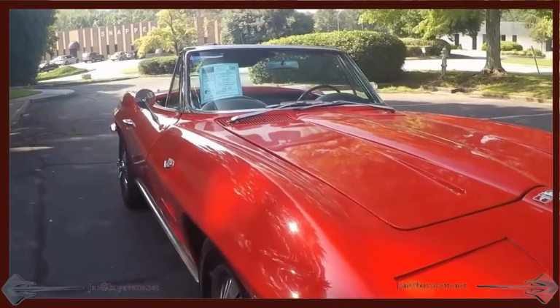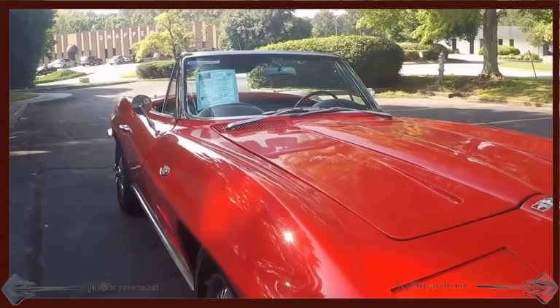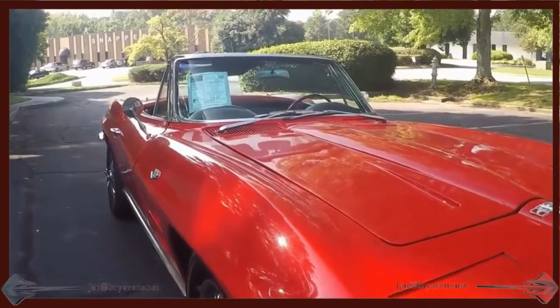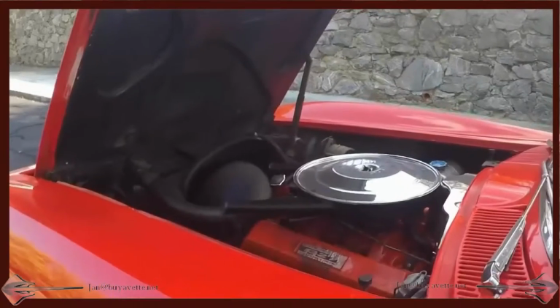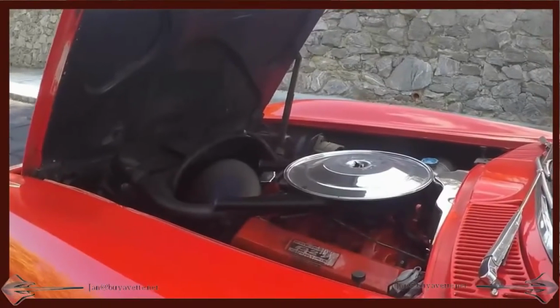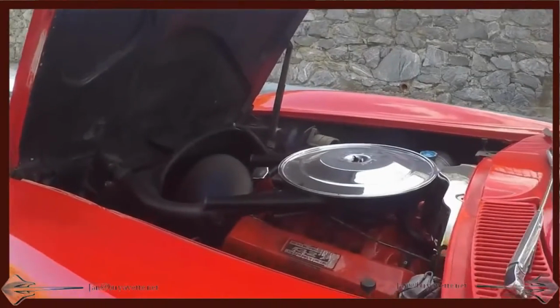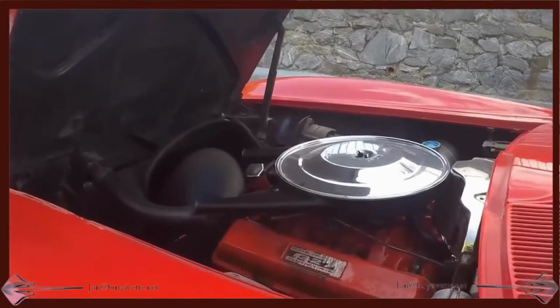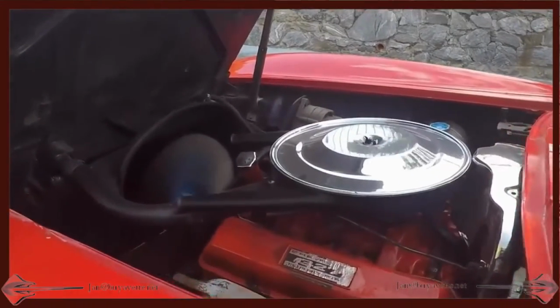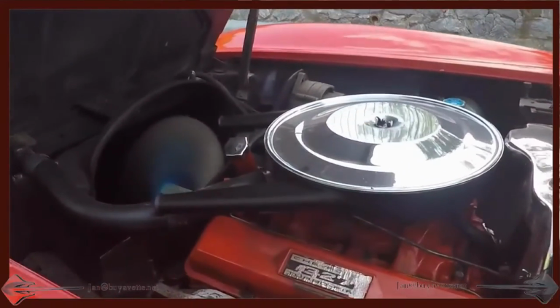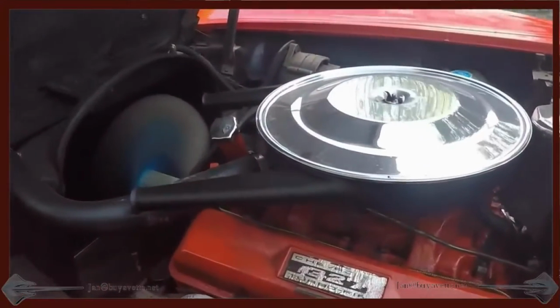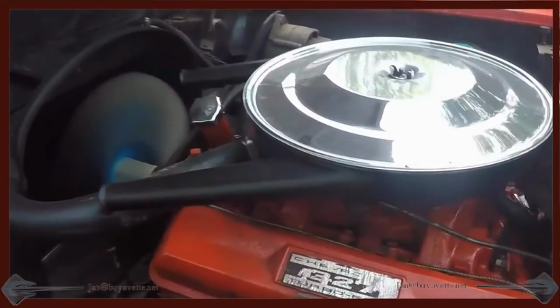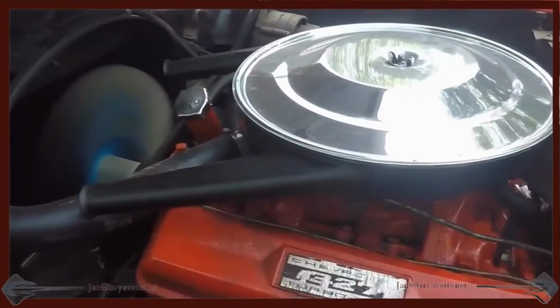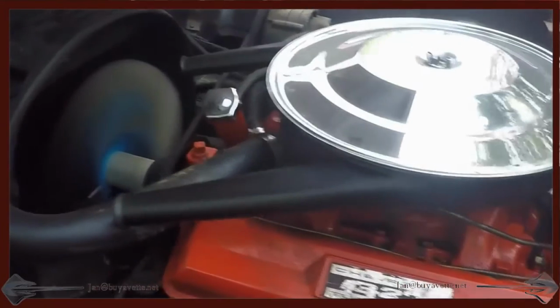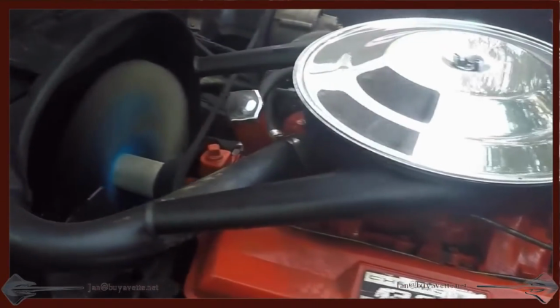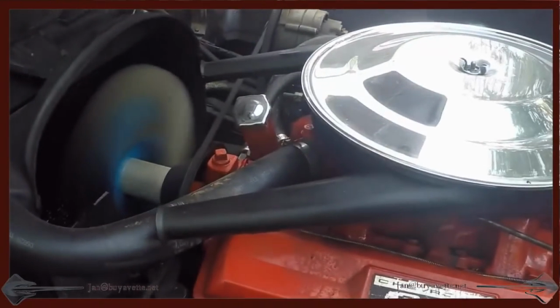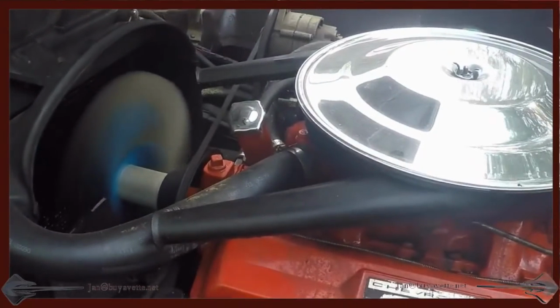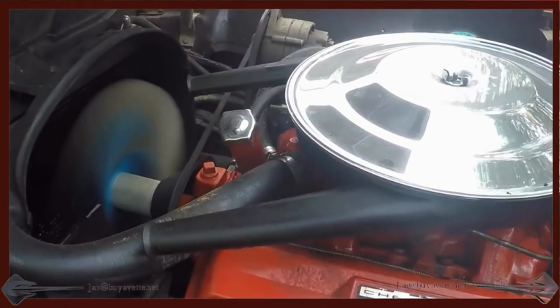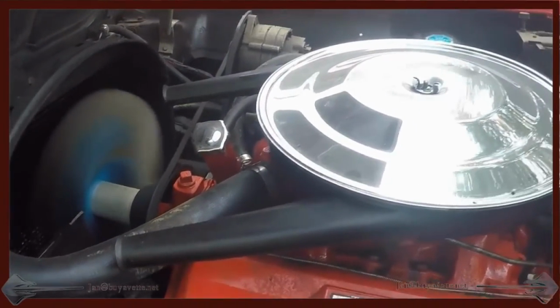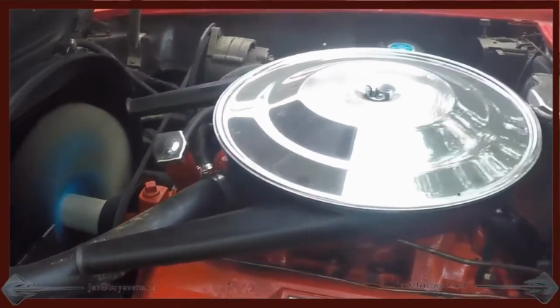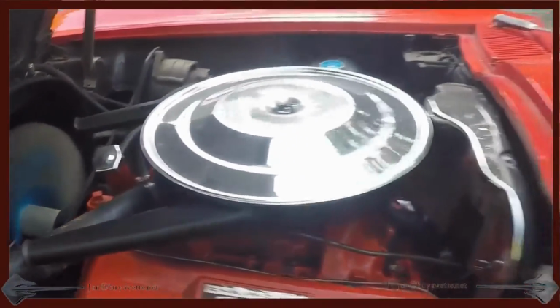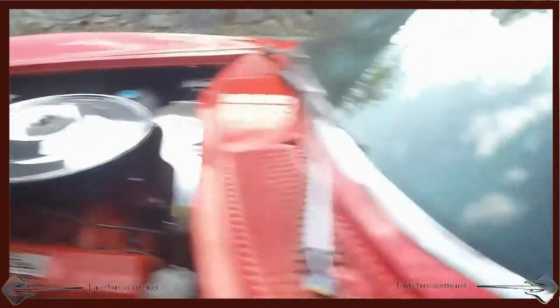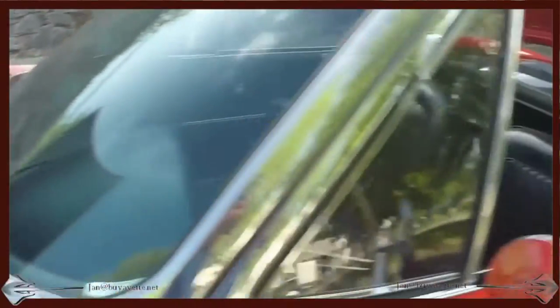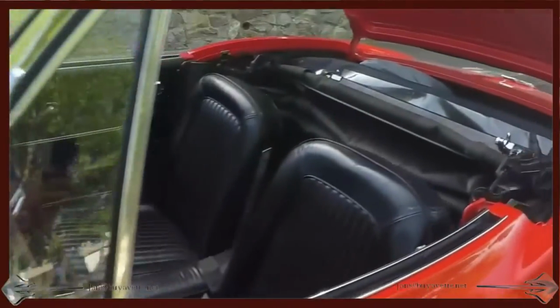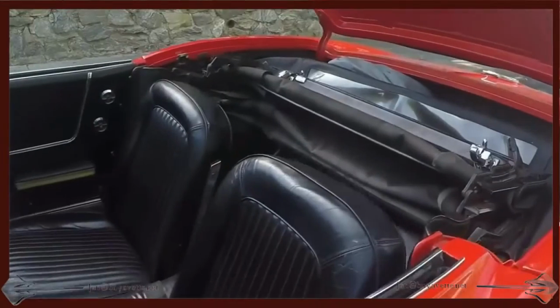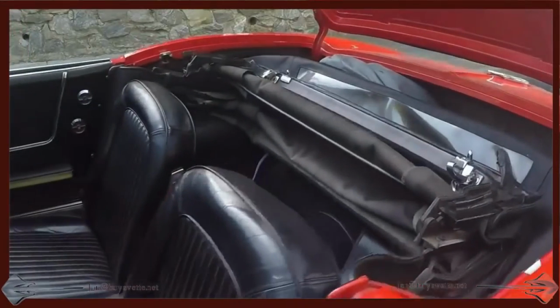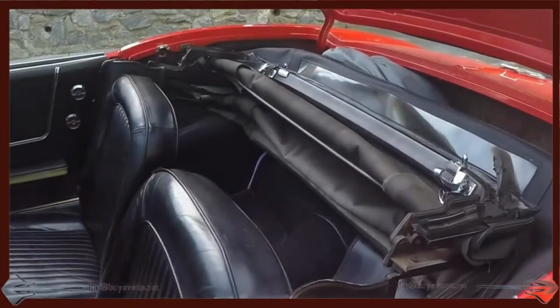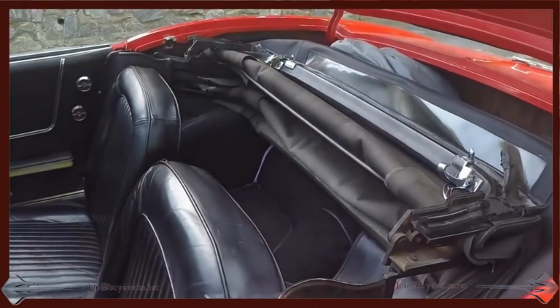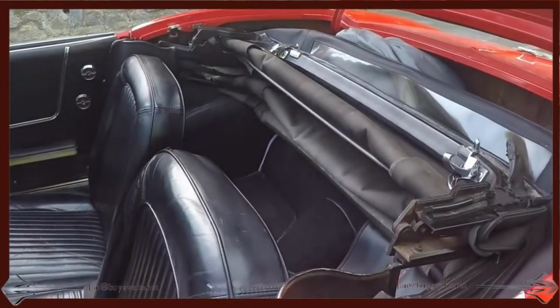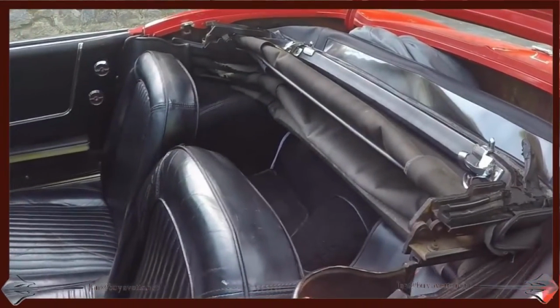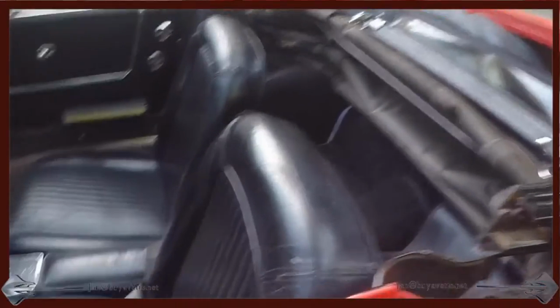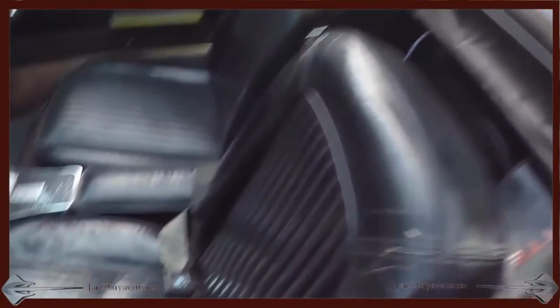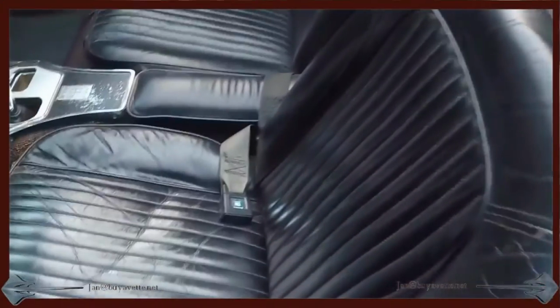Red over black. And here's a view of the engine compartment — good running engine. The top is not new, but it's not old either. Good condition.